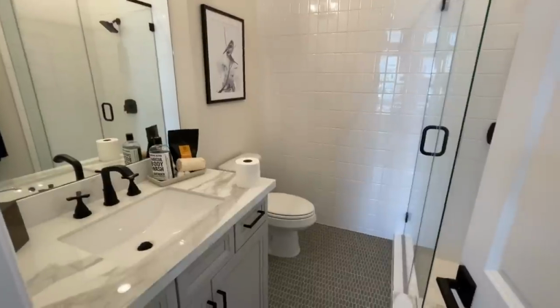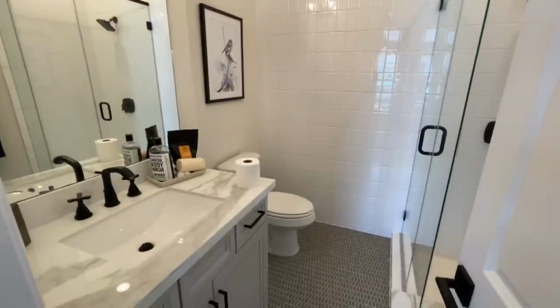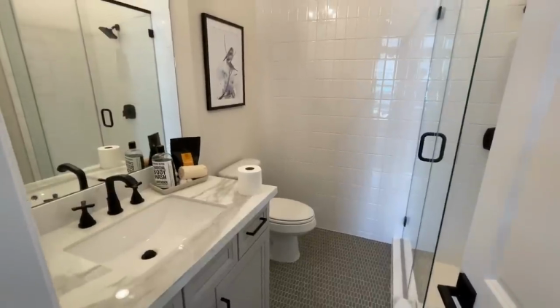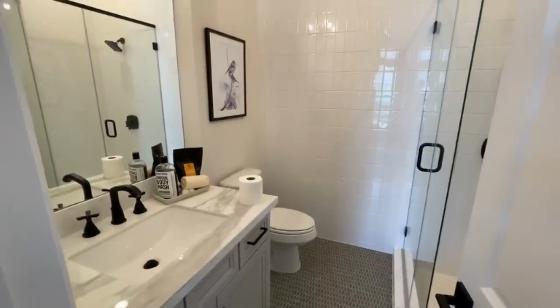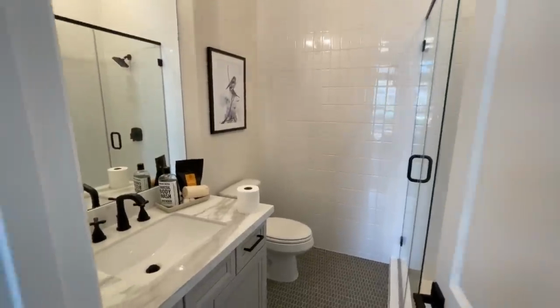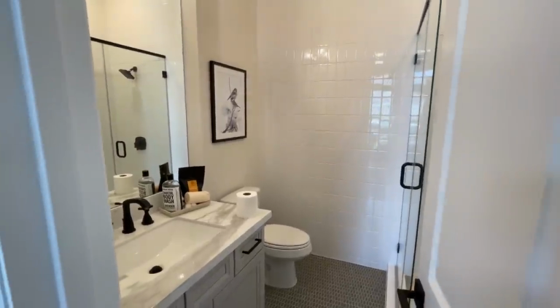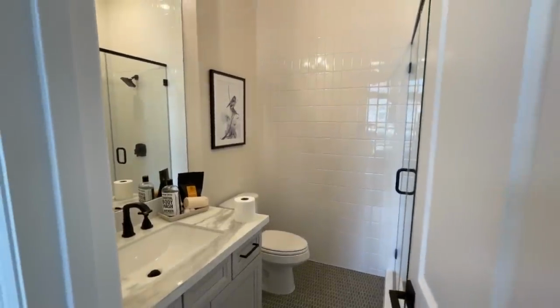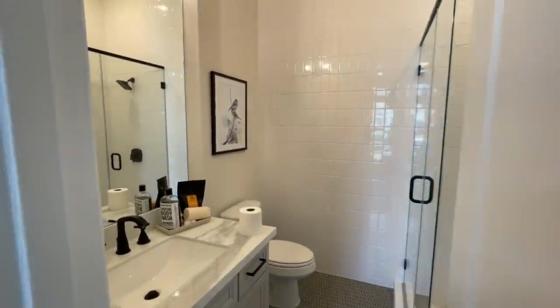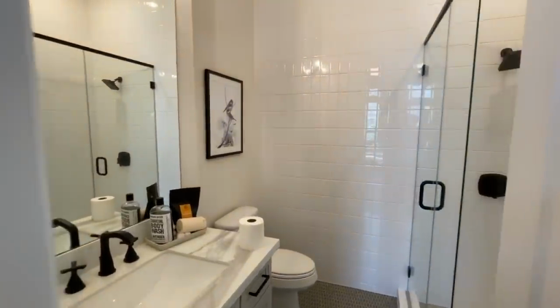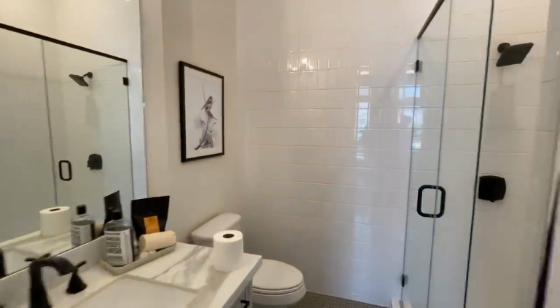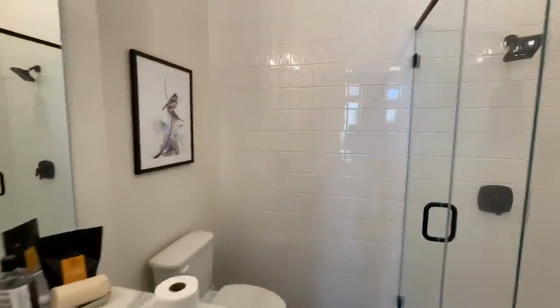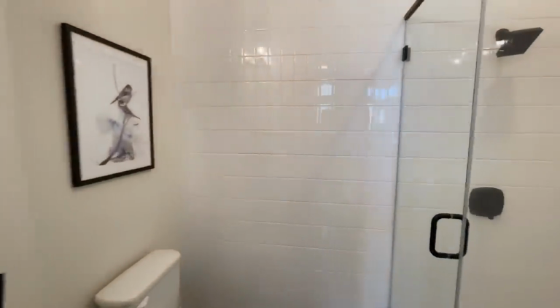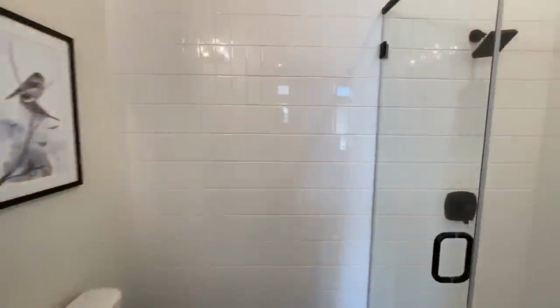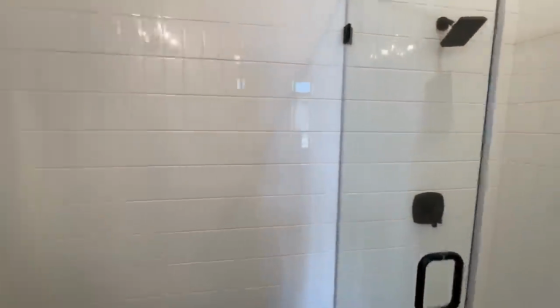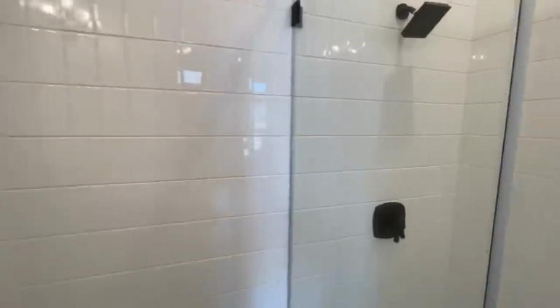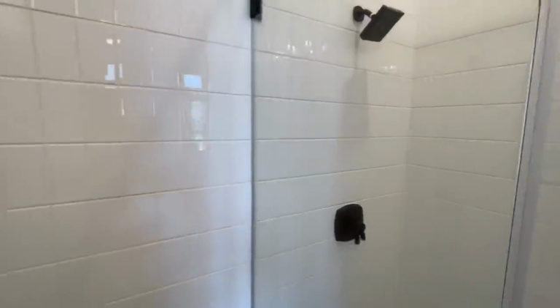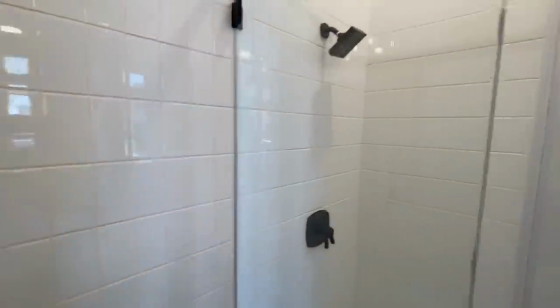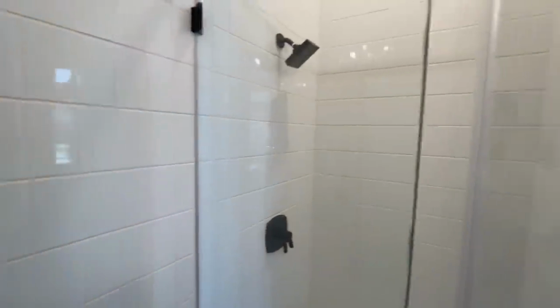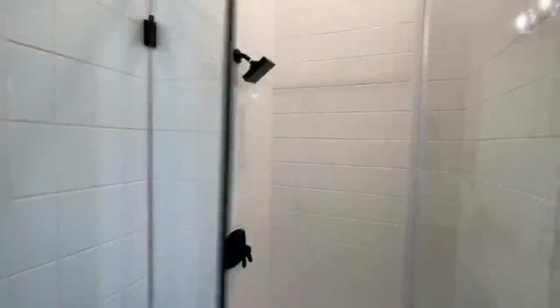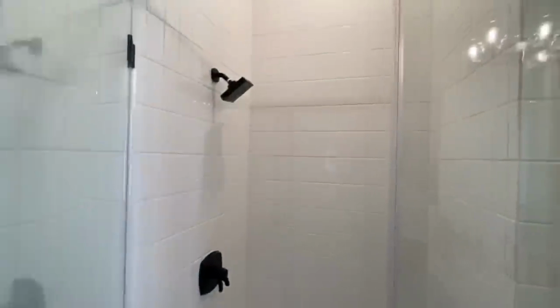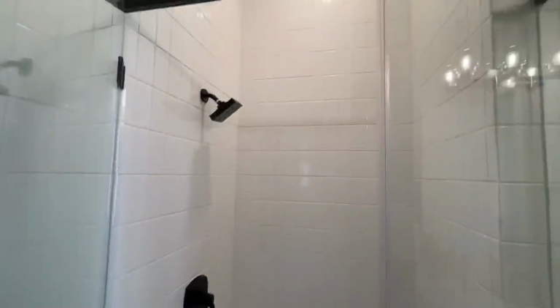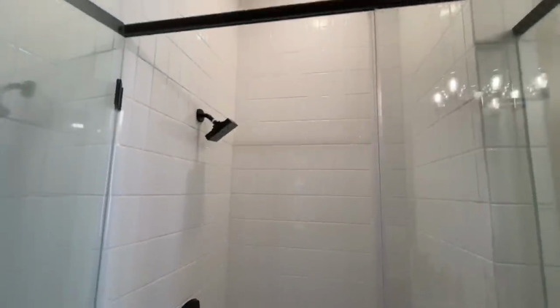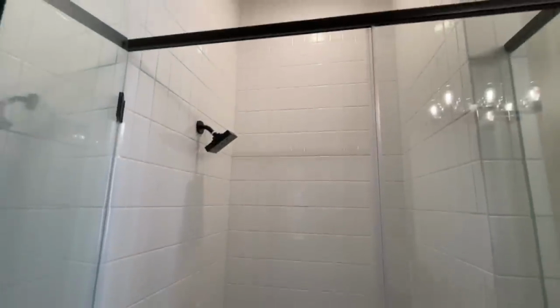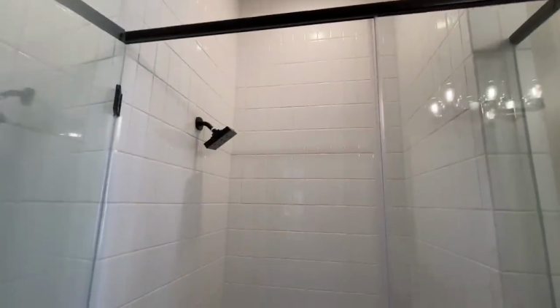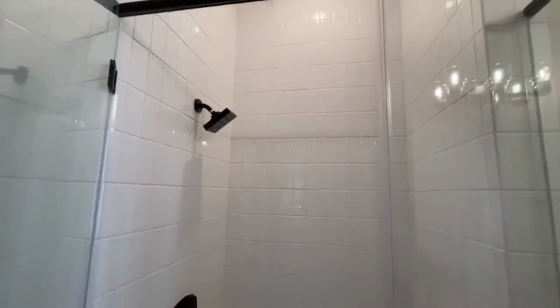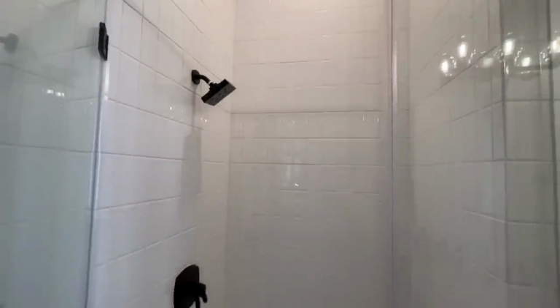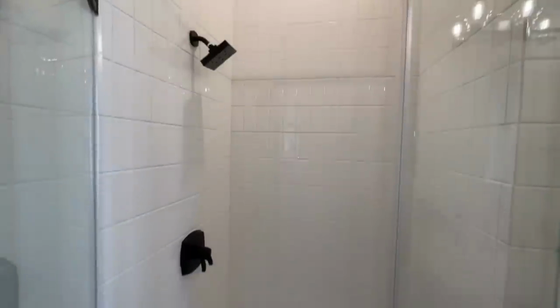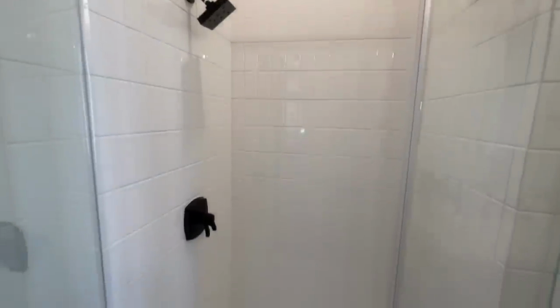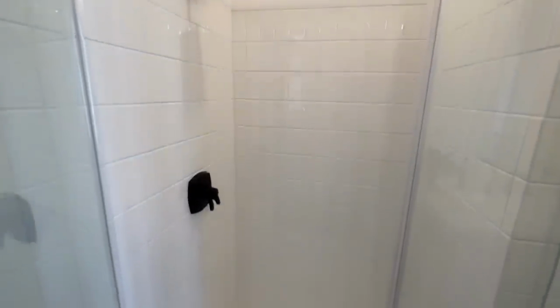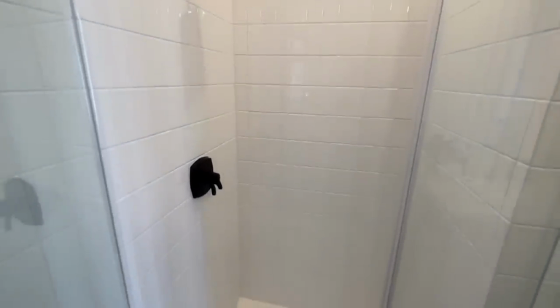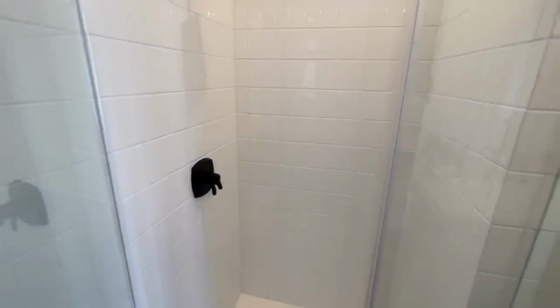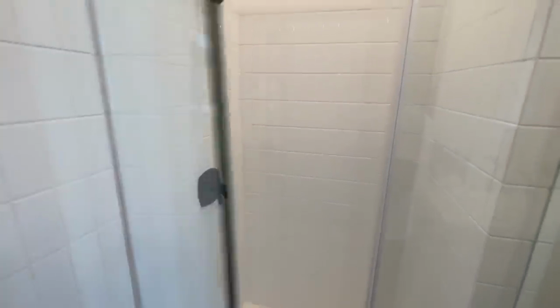Got a nice single vanity here, beautiful massive stand-up shower. We do have some guests in the actual house so I'm going to try my best to avoid getting them on camera, just a heads up.